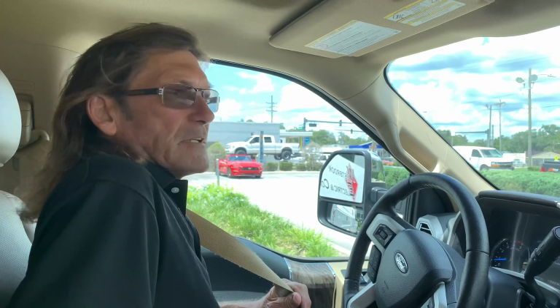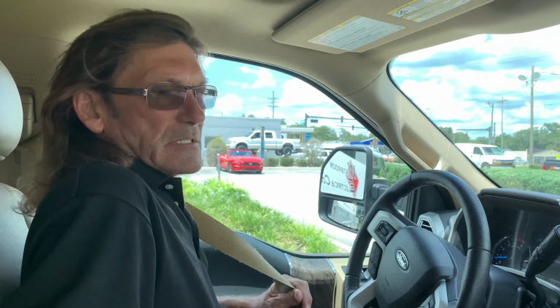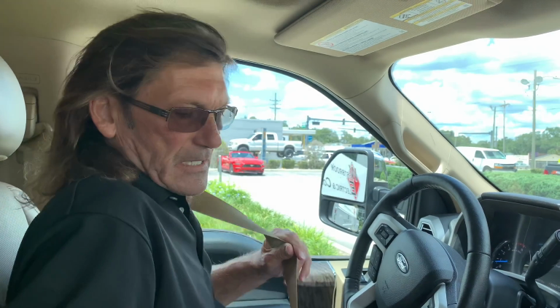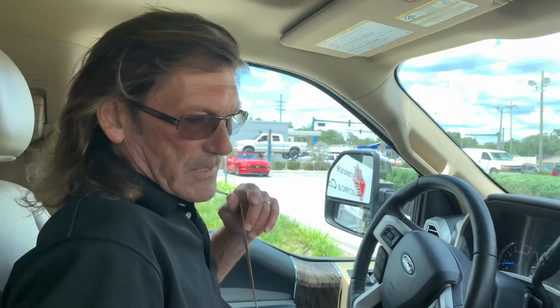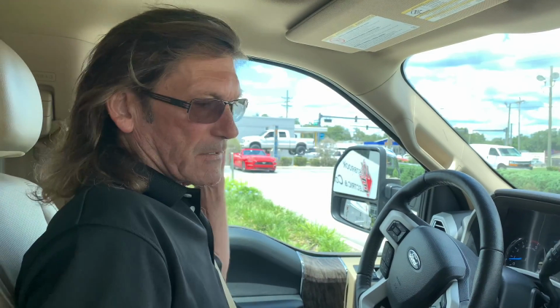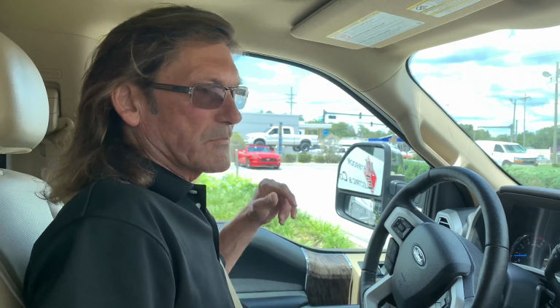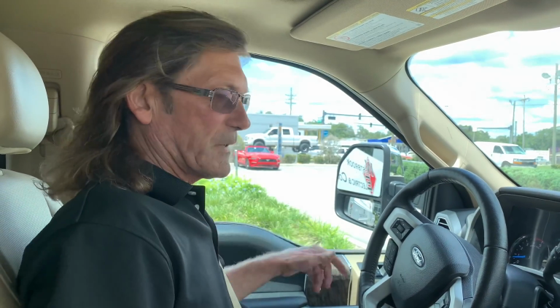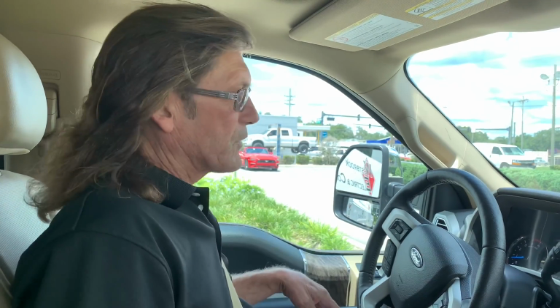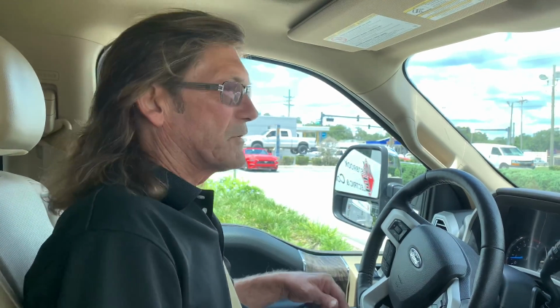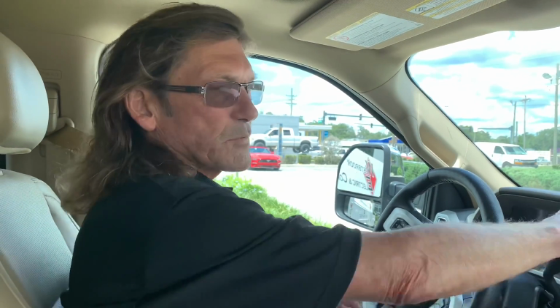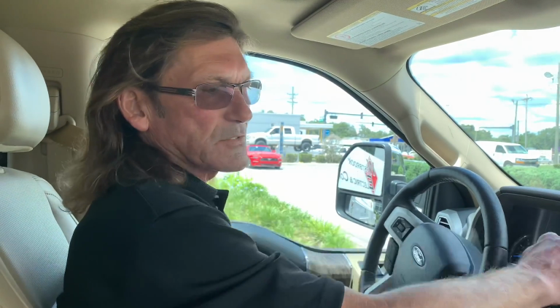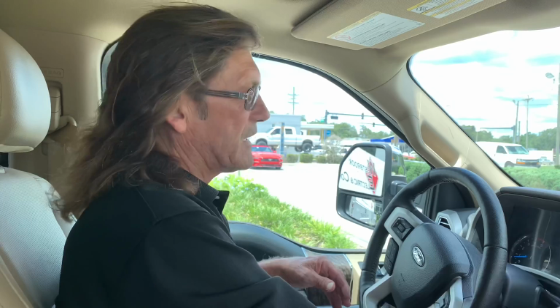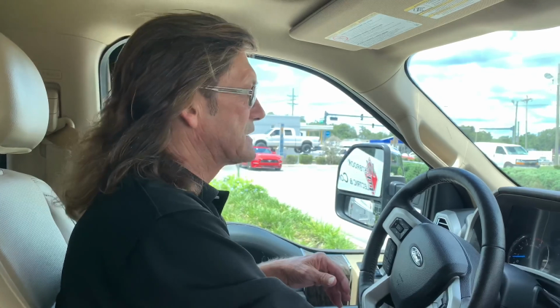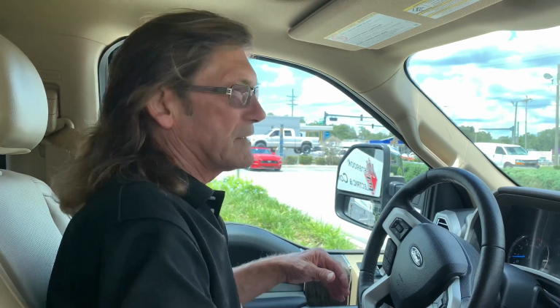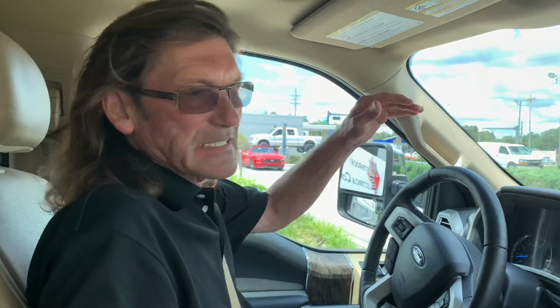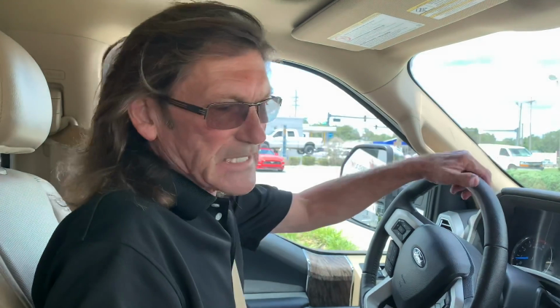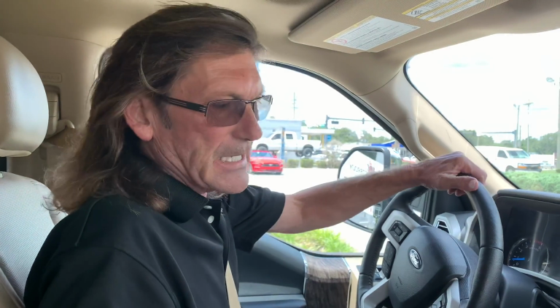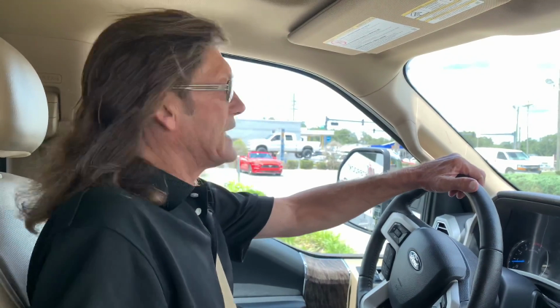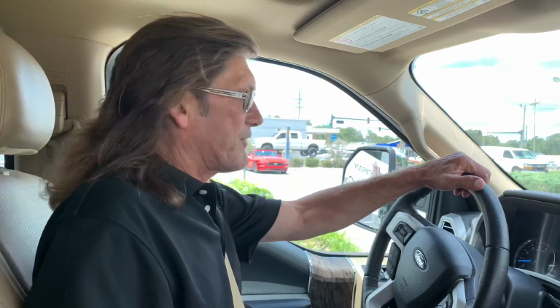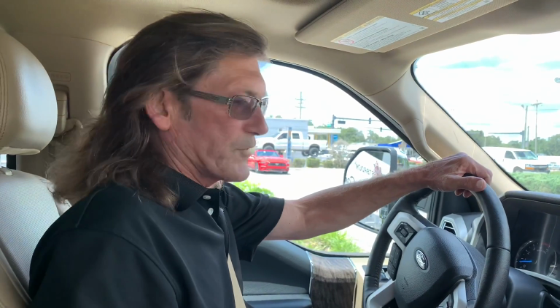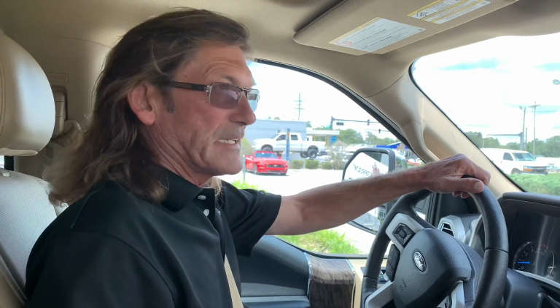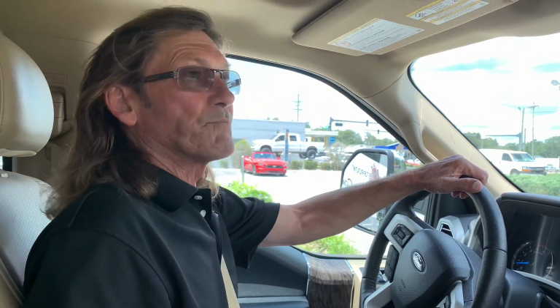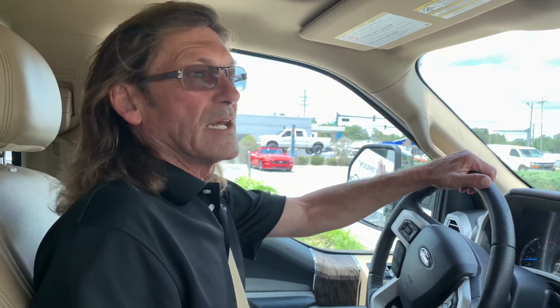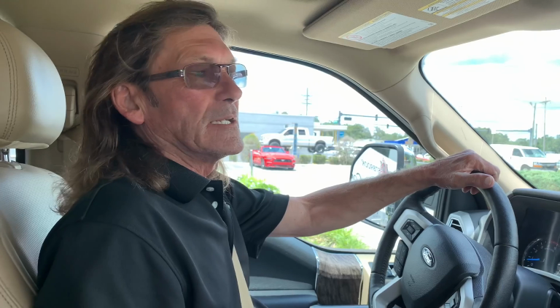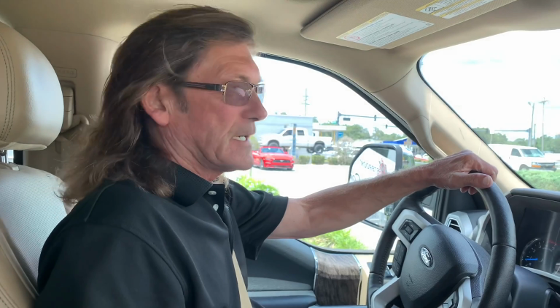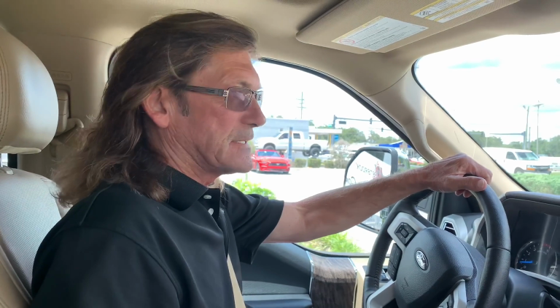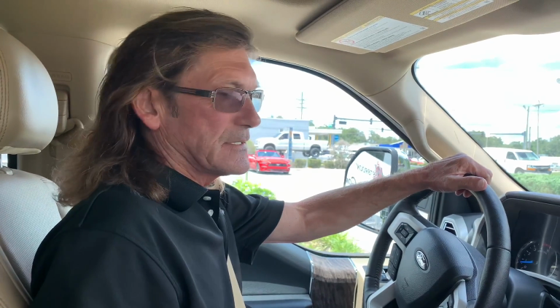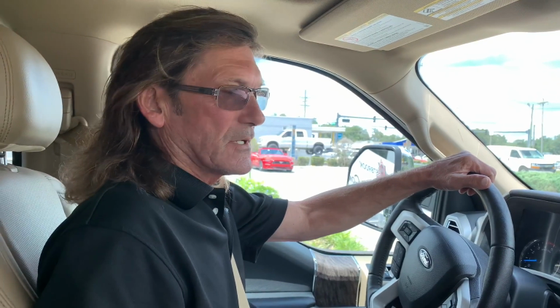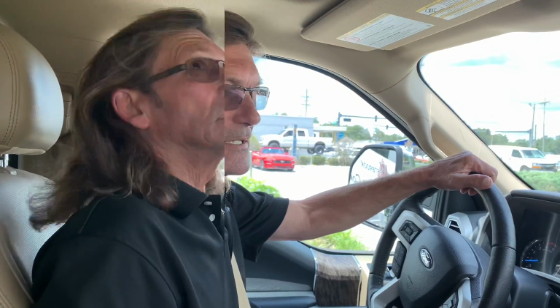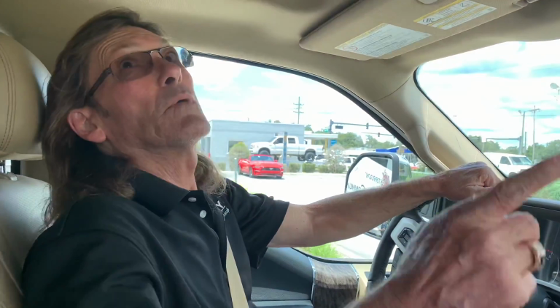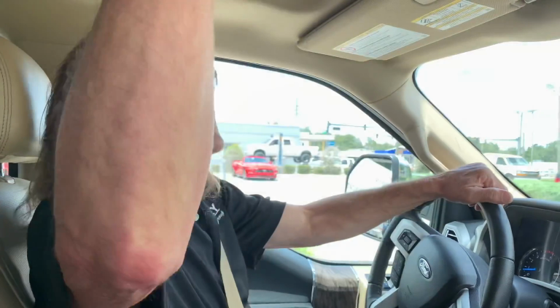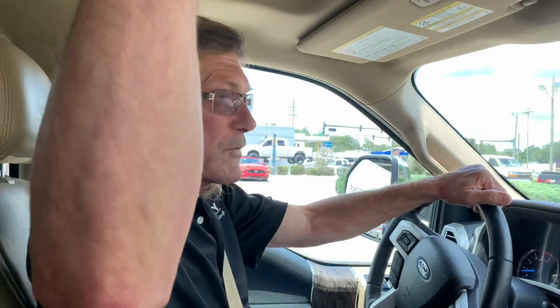This is Eddie with Kelly Automotive Group. We're going to do a virtual test drive on this 2017 F-450 — nice truck. It has a panoramic roof.